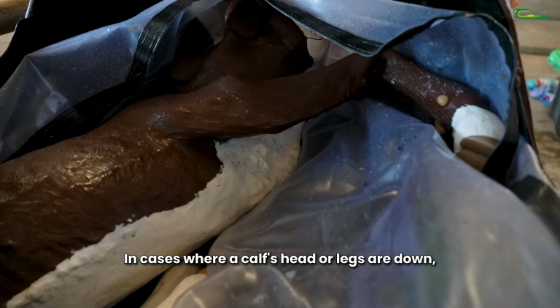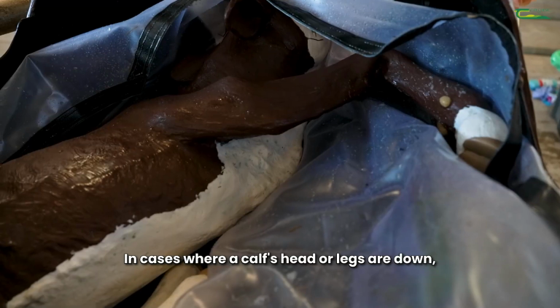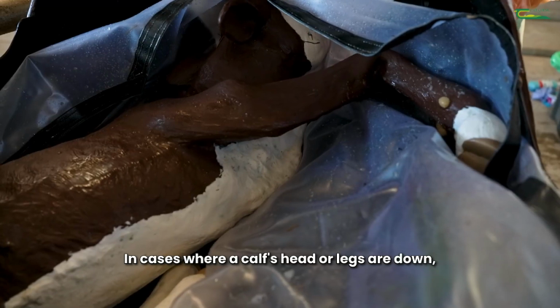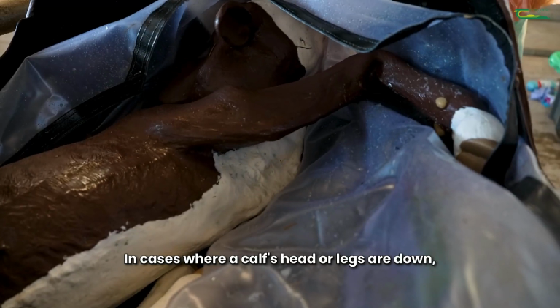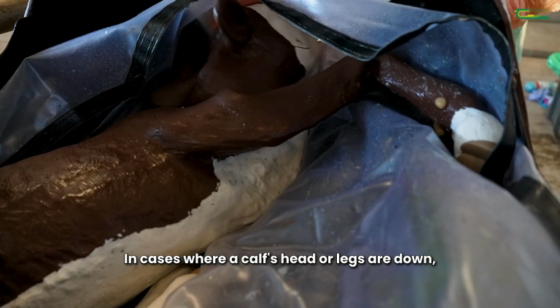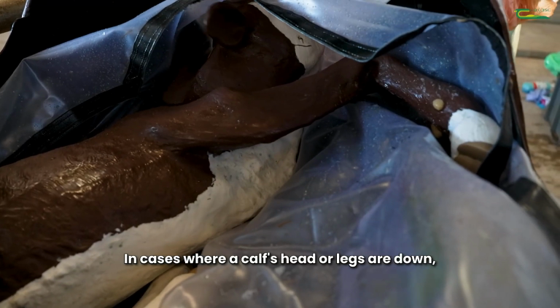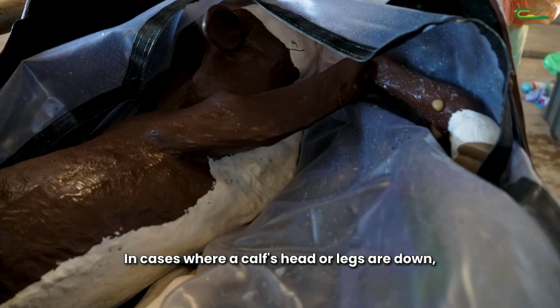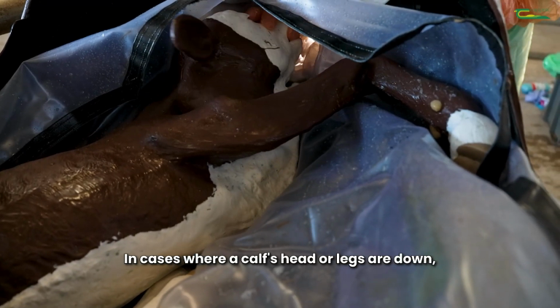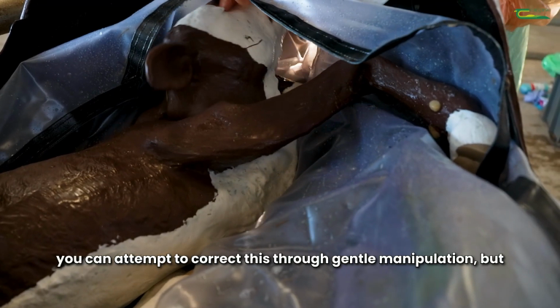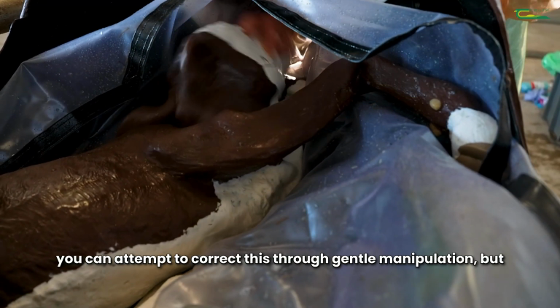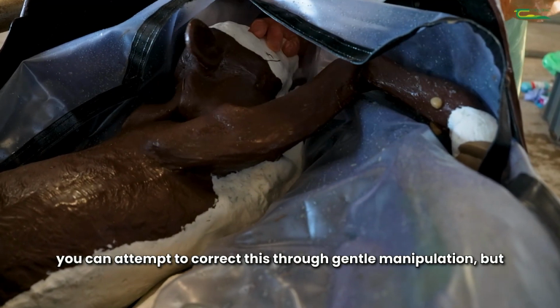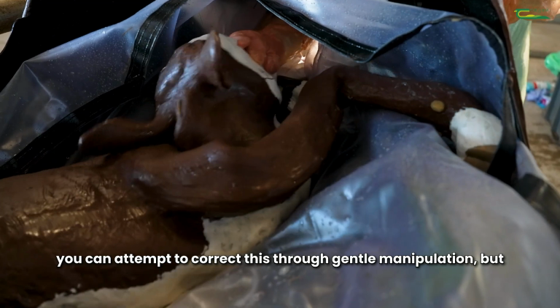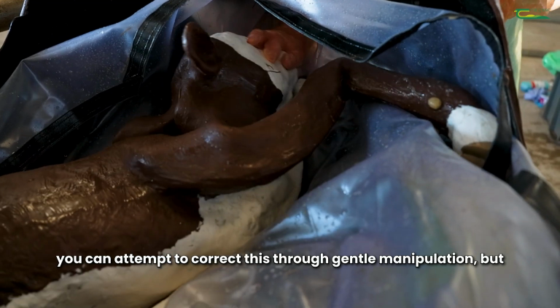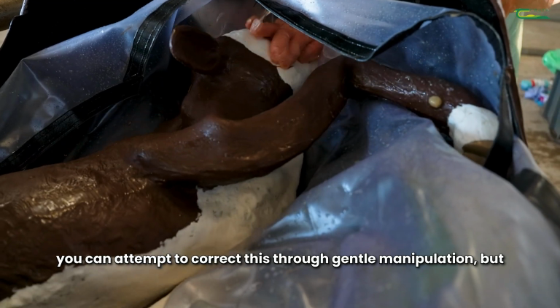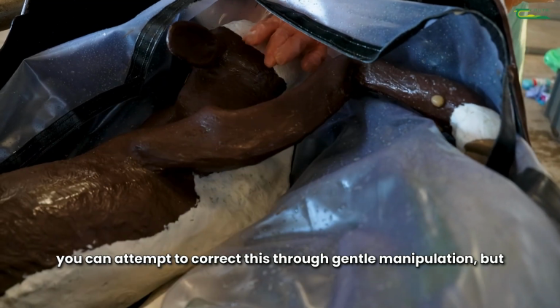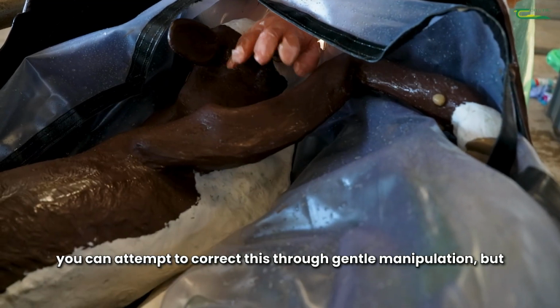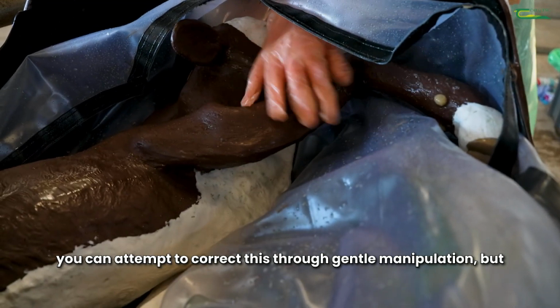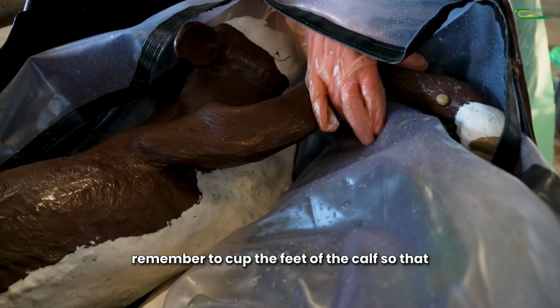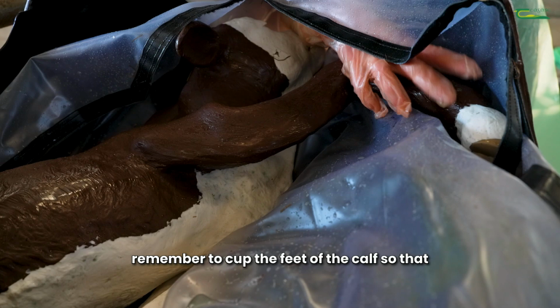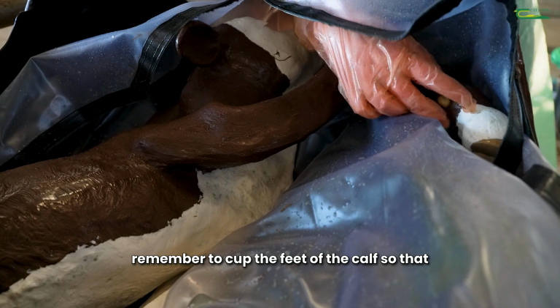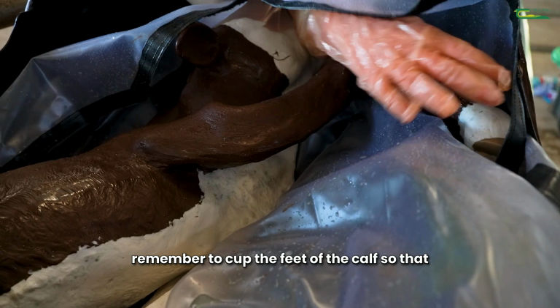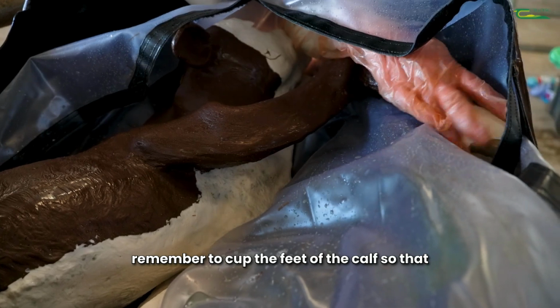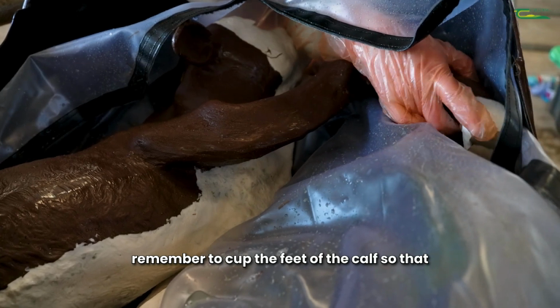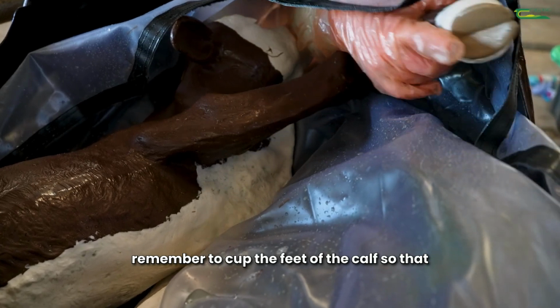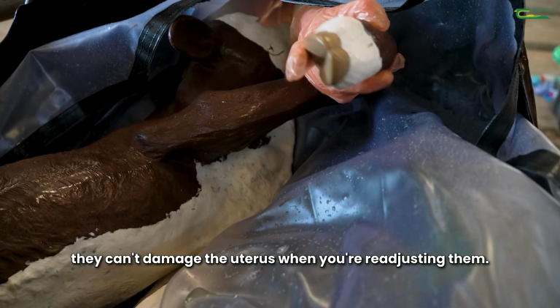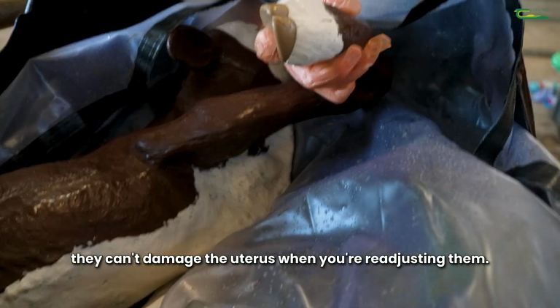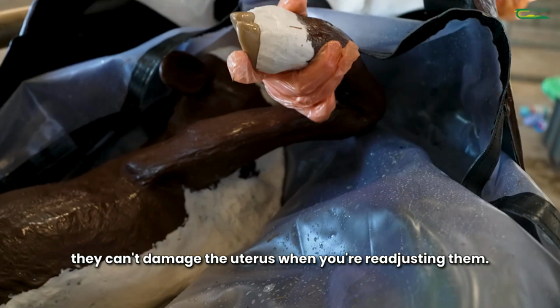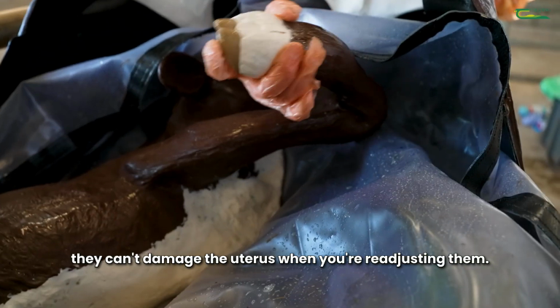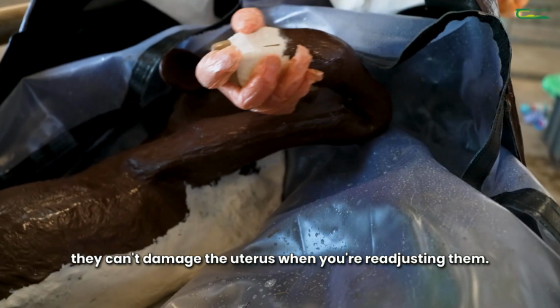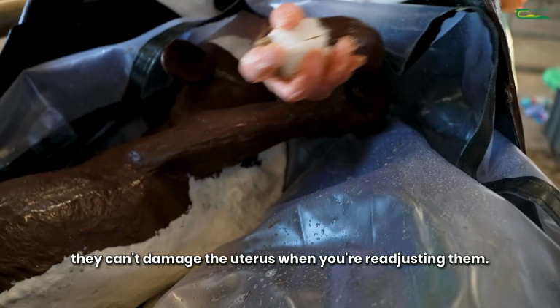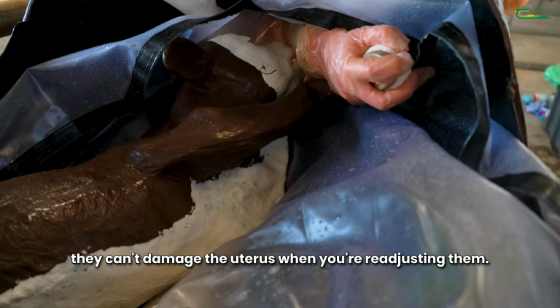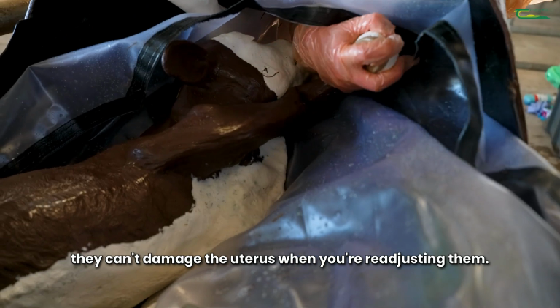In cases where a calf's head or legs are down, you can attempt to correct this through gentle manipulation, but remember to cup the feet of the calf so that they can't damage the uterus when you're readjusting them.